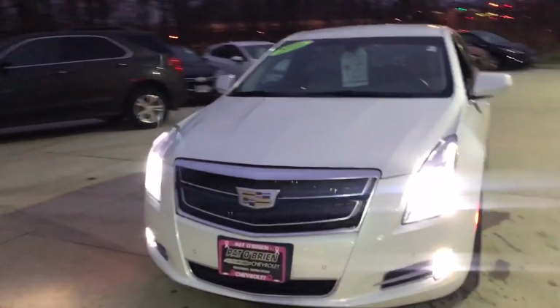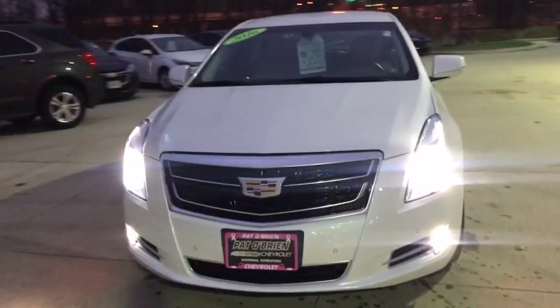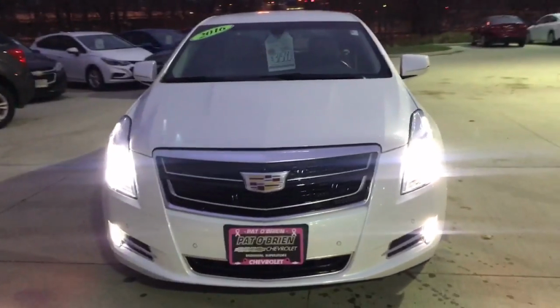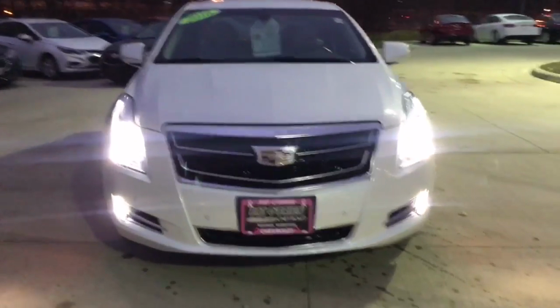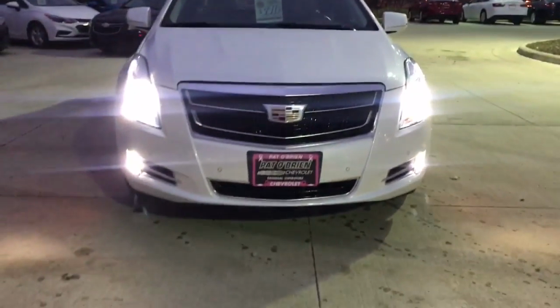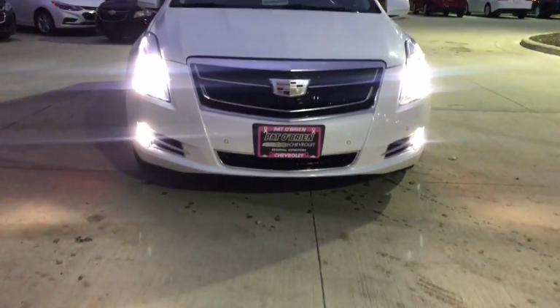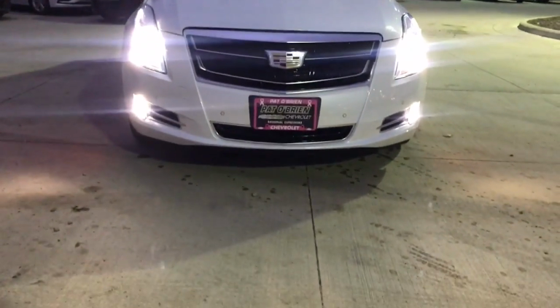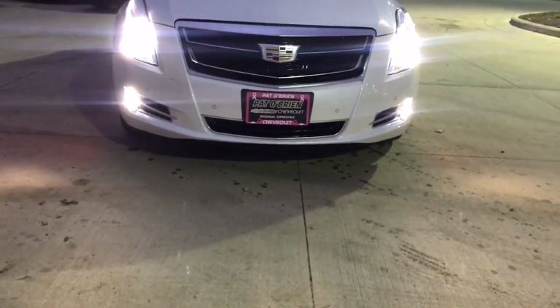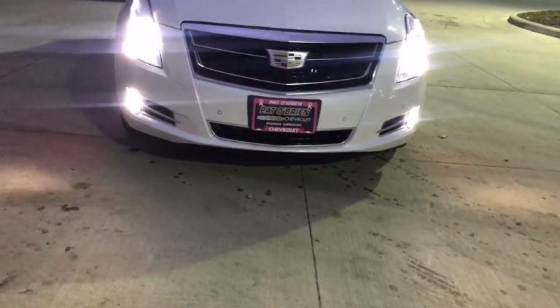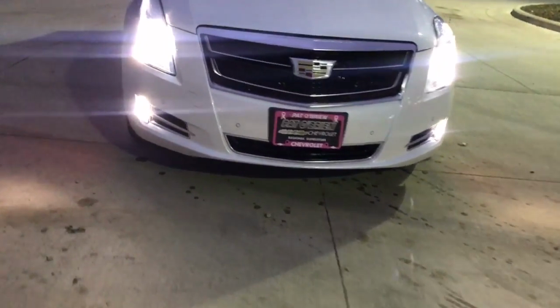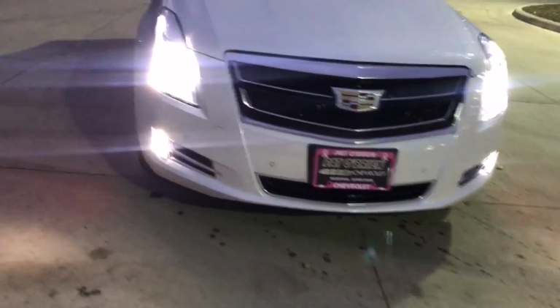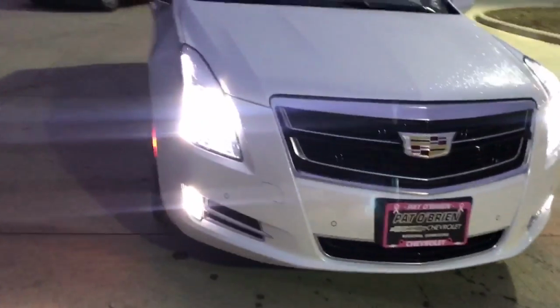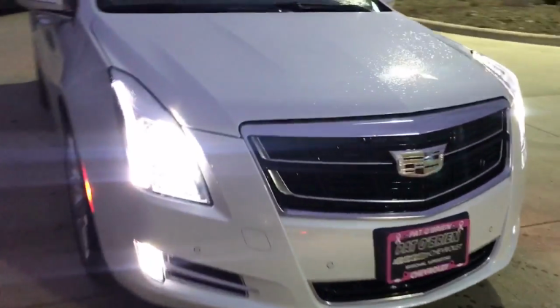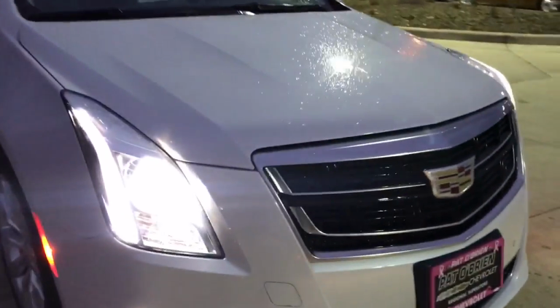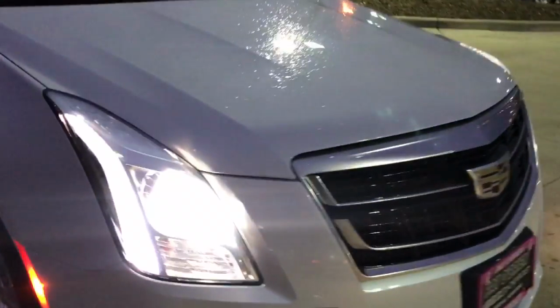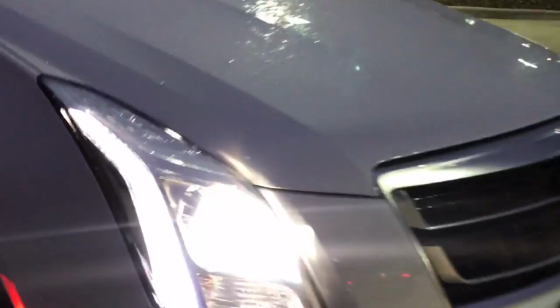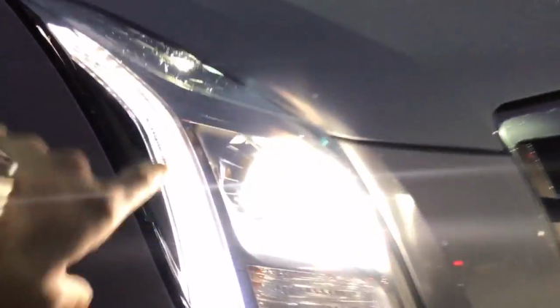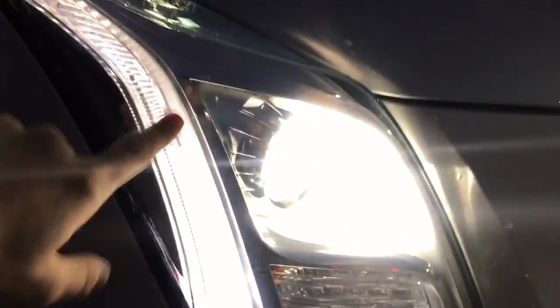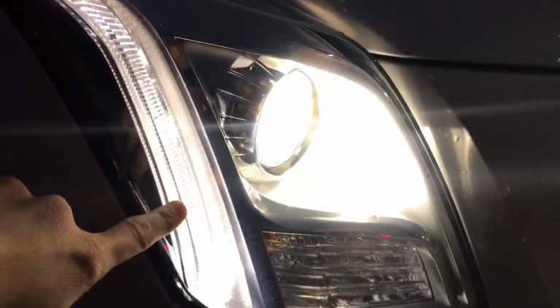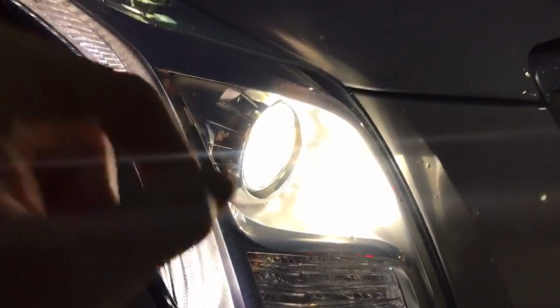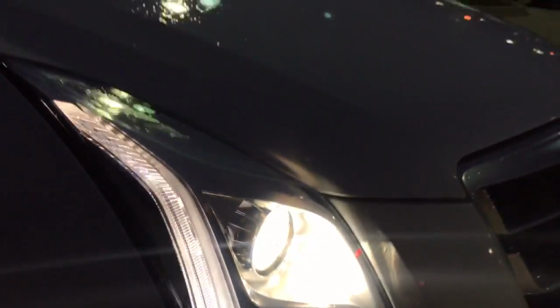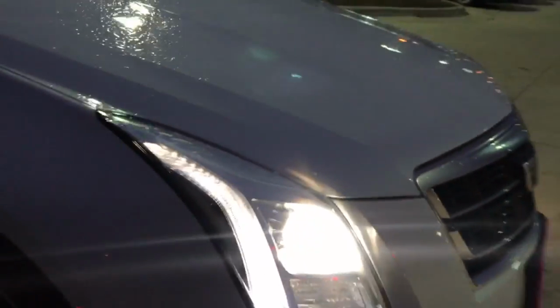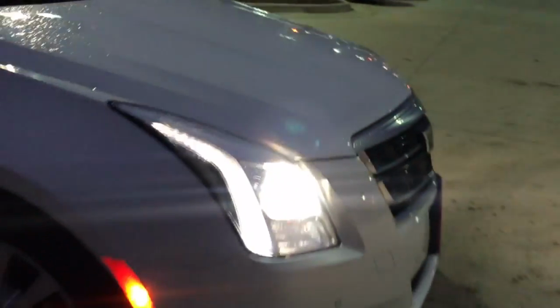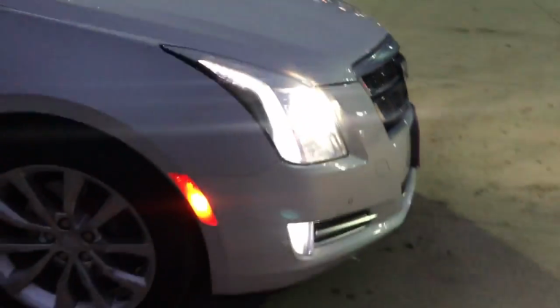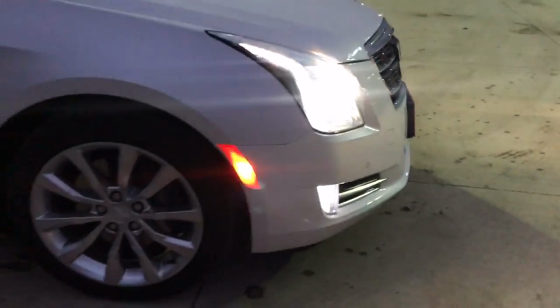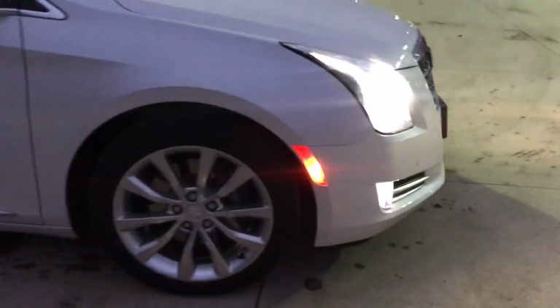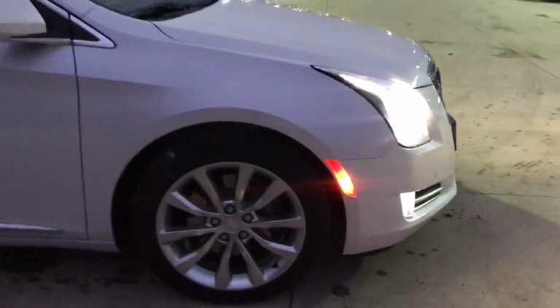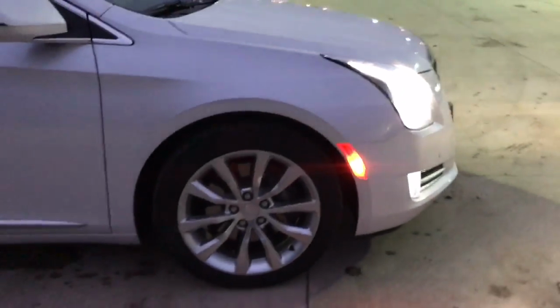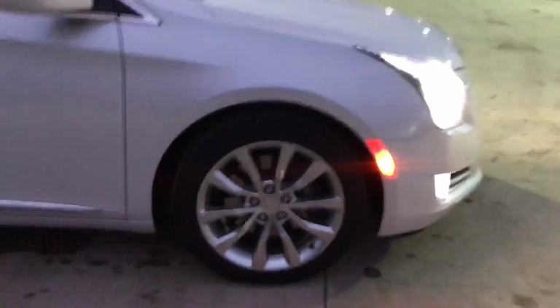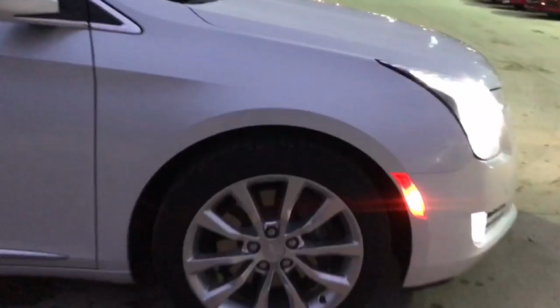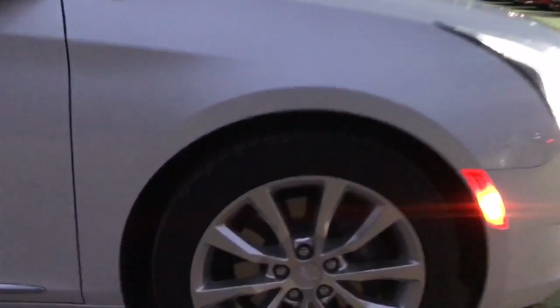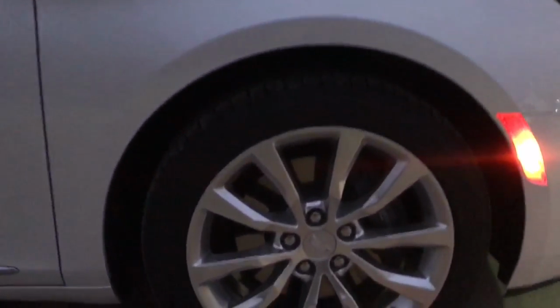Take a look at the front end here. You have your front park assist as well as your LEDs that run along the side — they actually look really slick at night. You have your 20-inch aluminum rims.